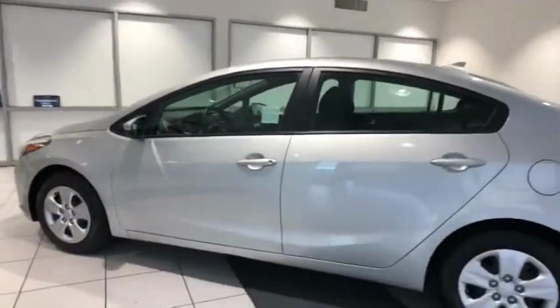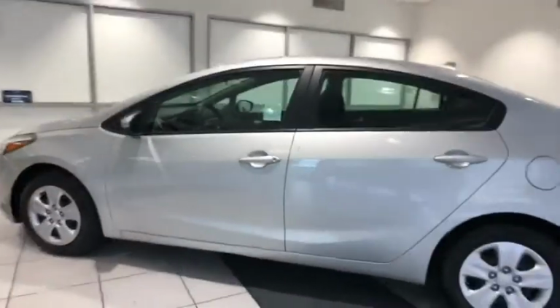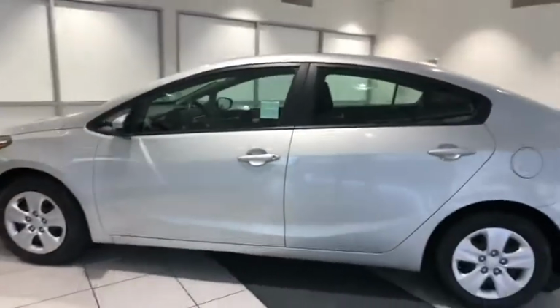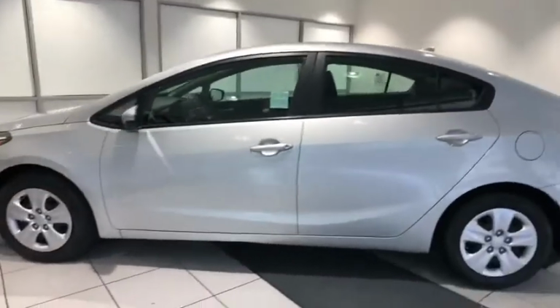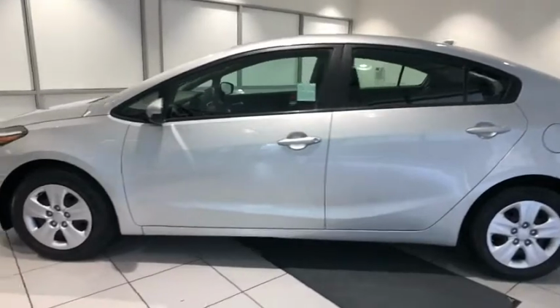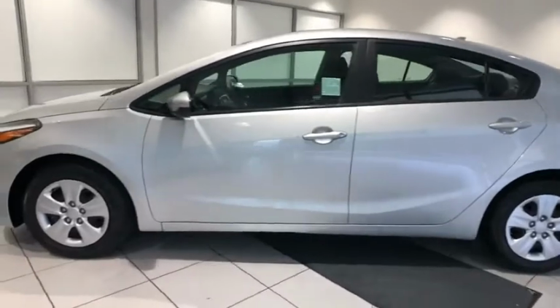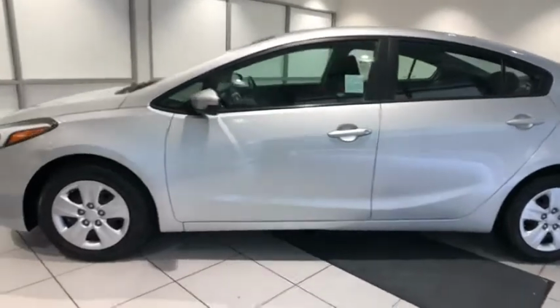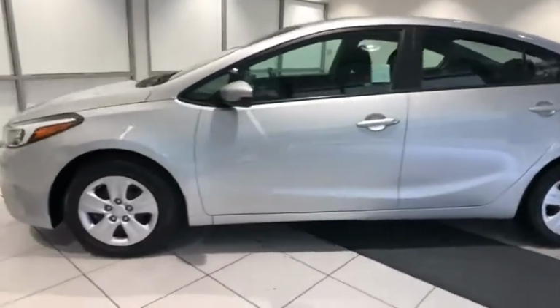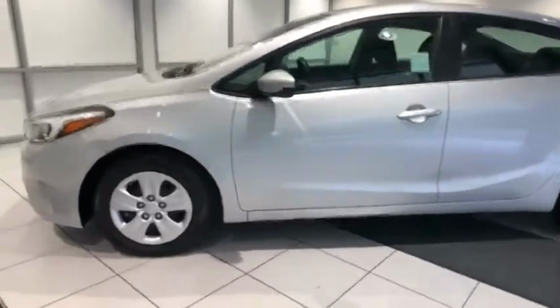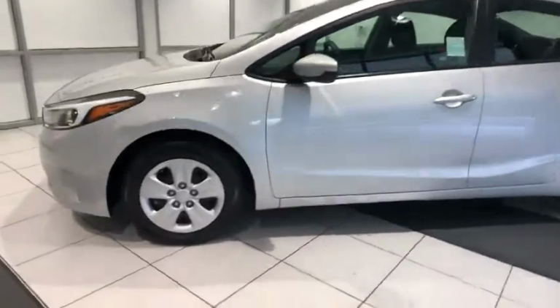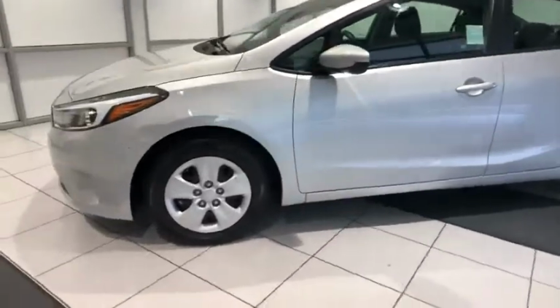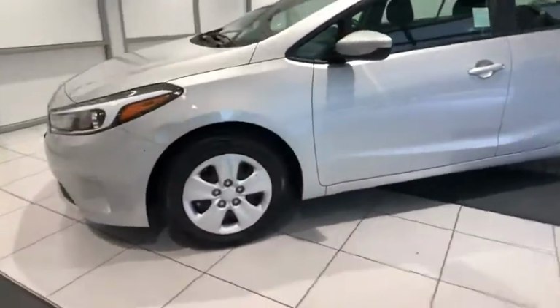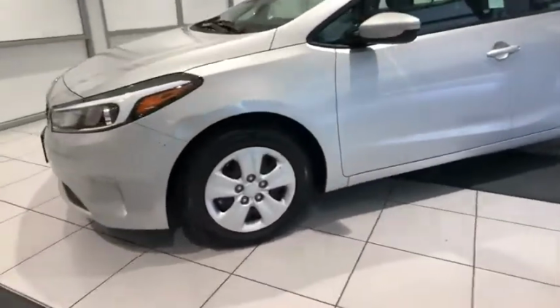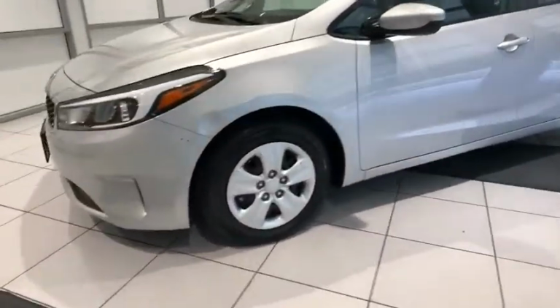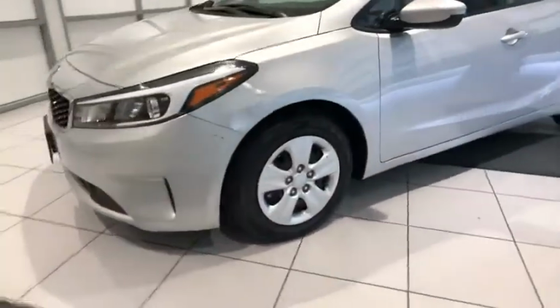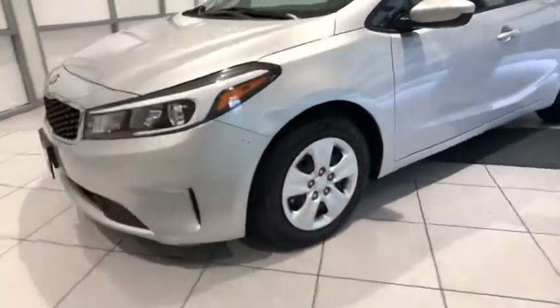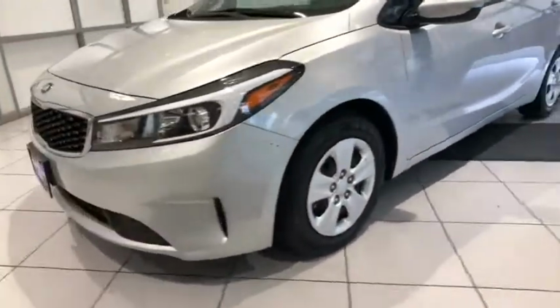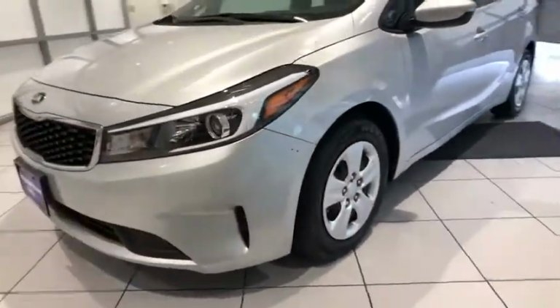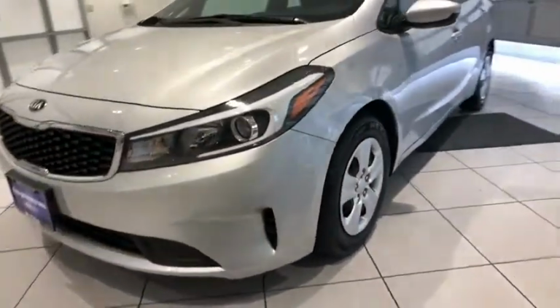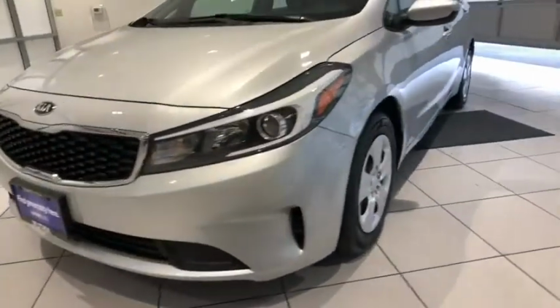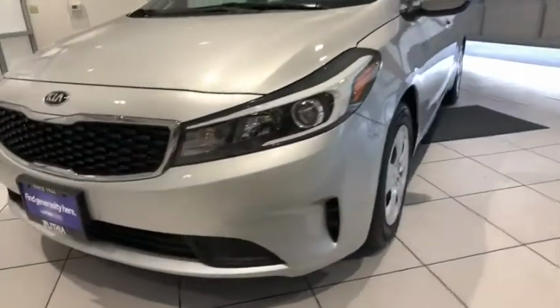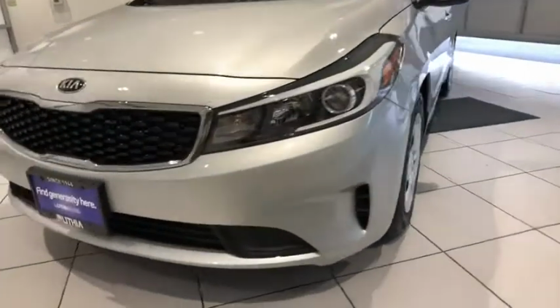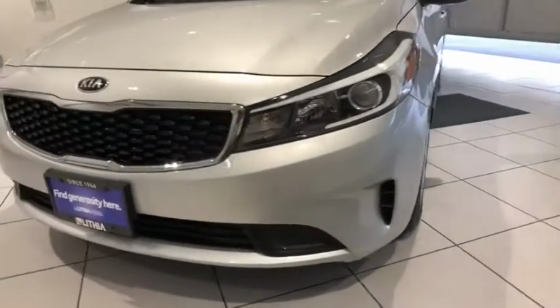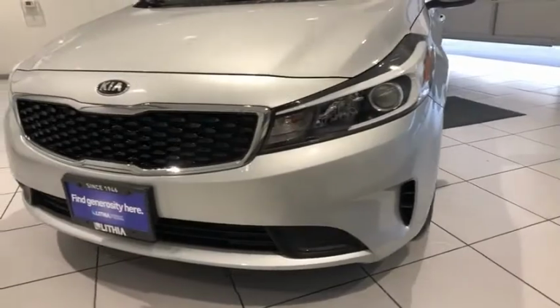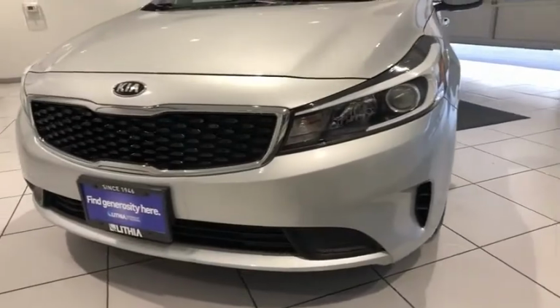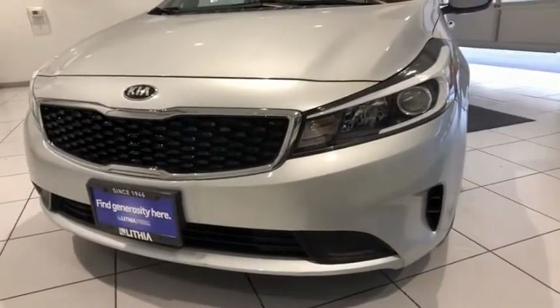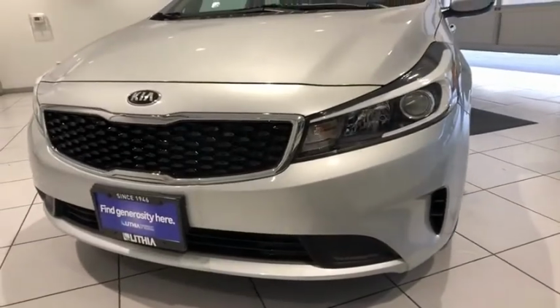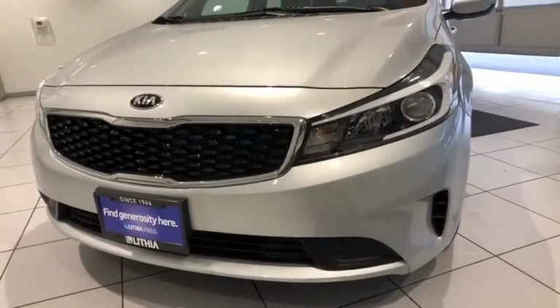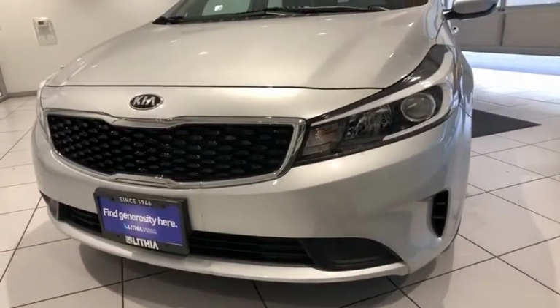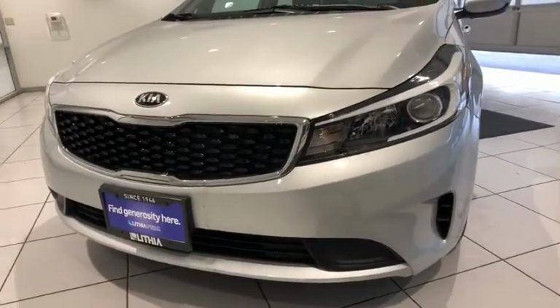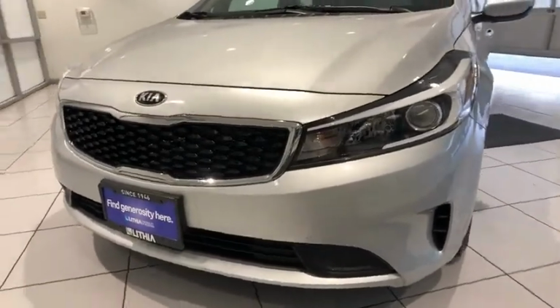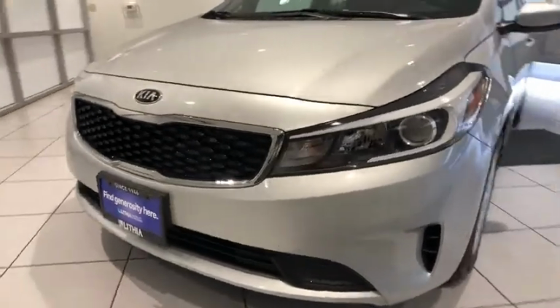Power door locks, MP3 player, power windows, trip computer. If you like it online, you'll love it in your driveway. Take it for a spin today.